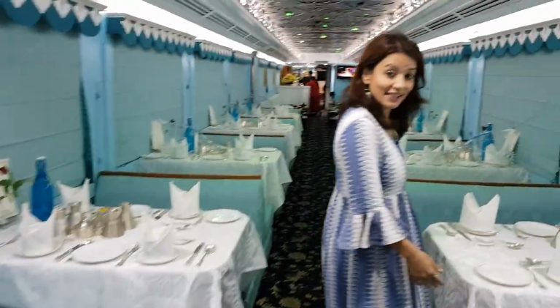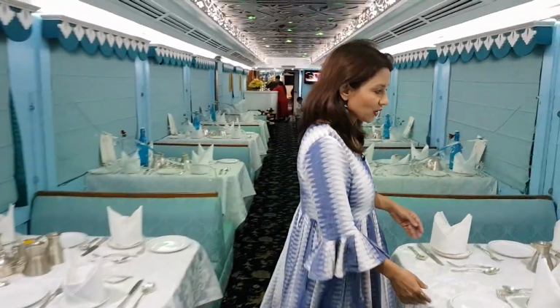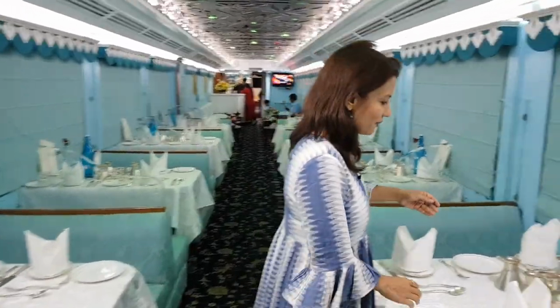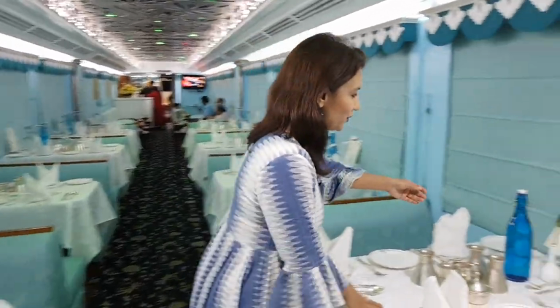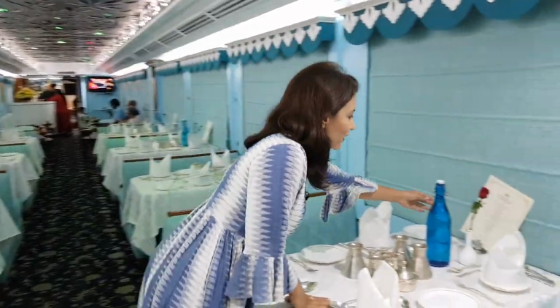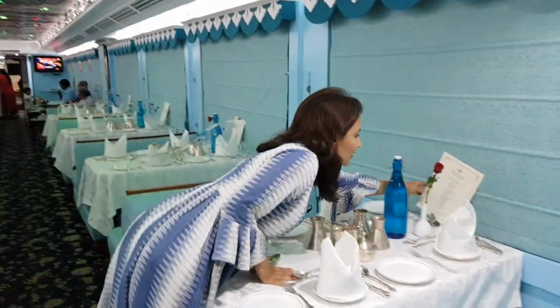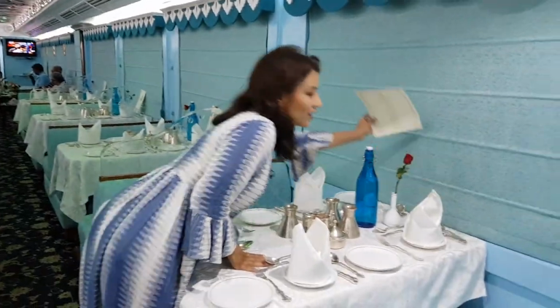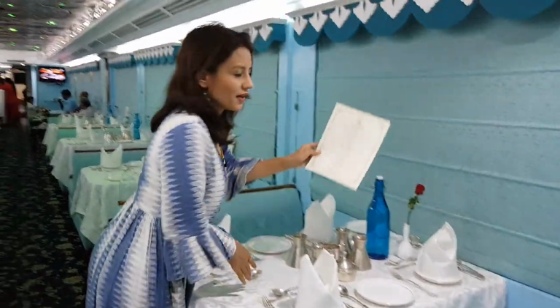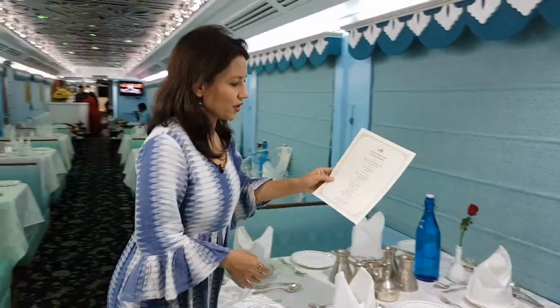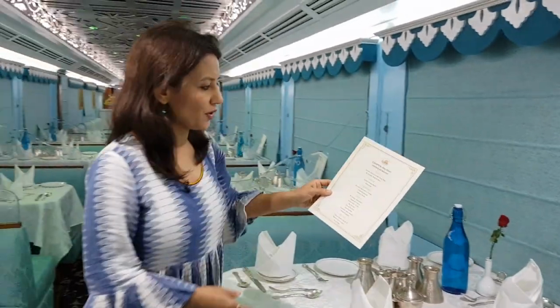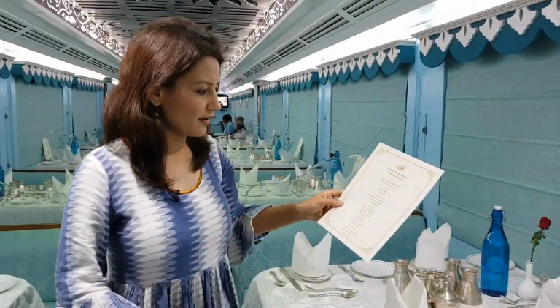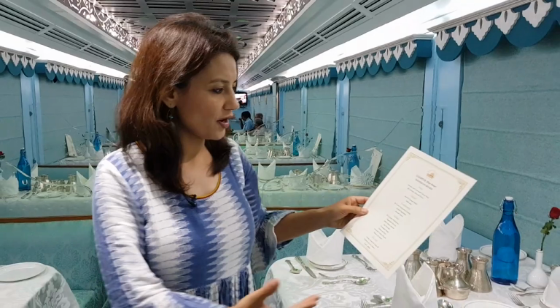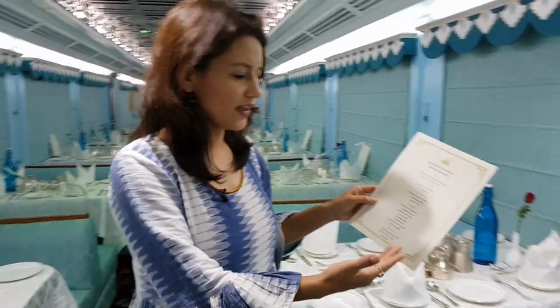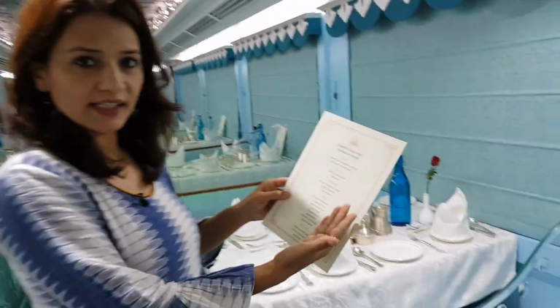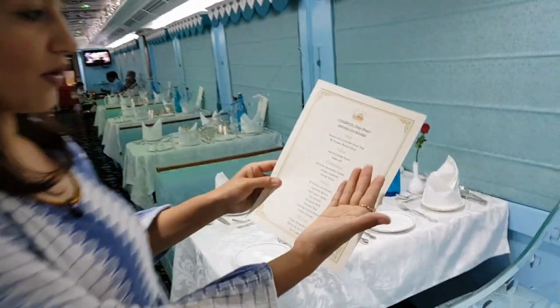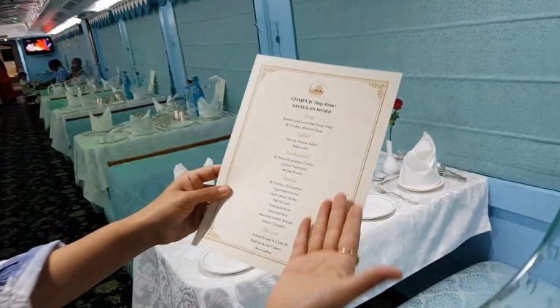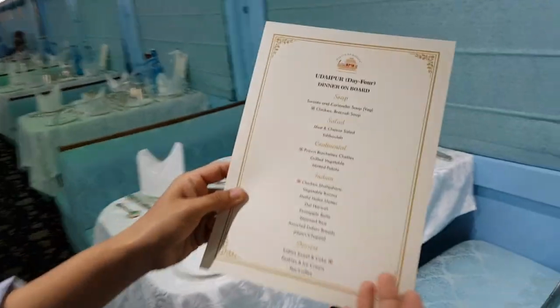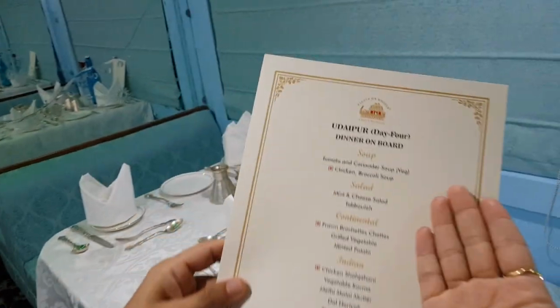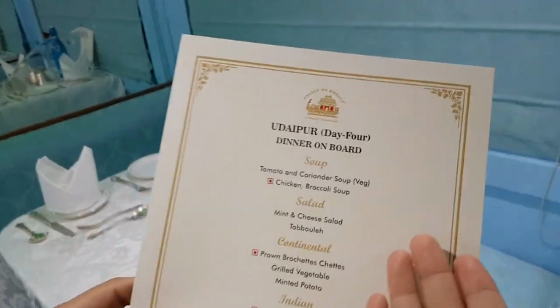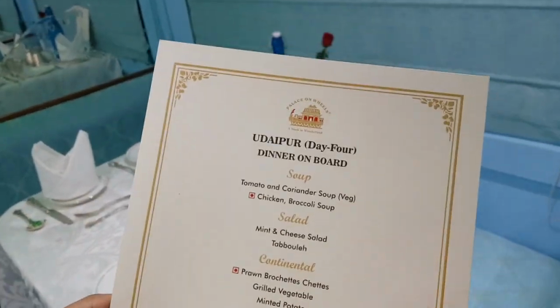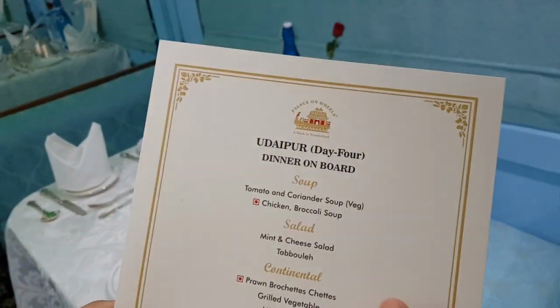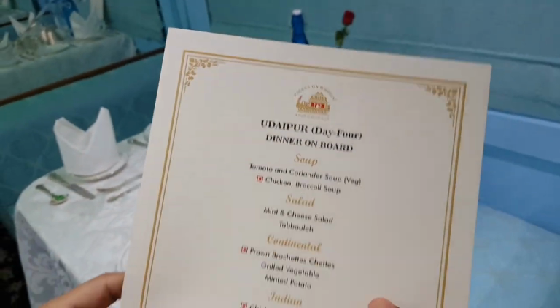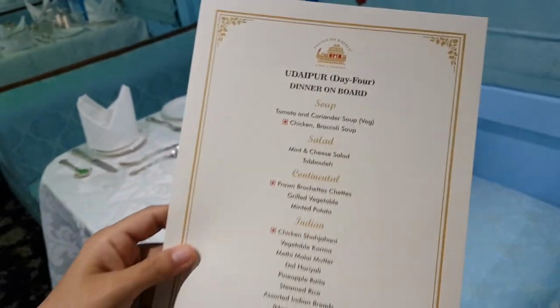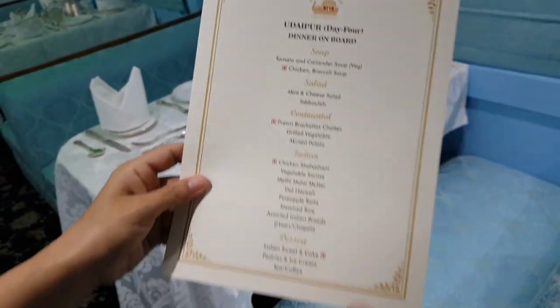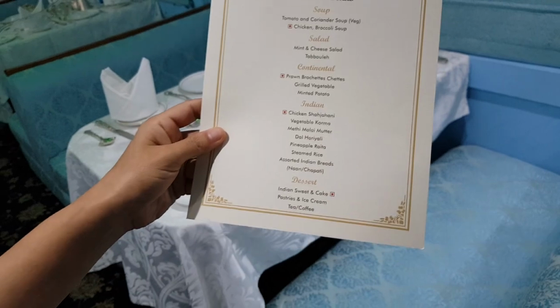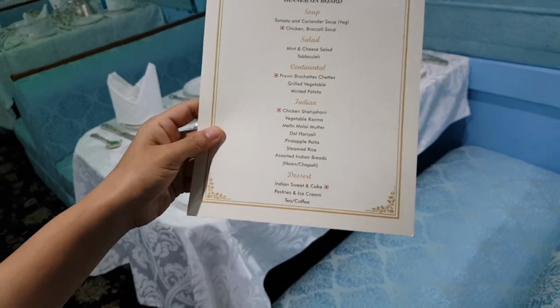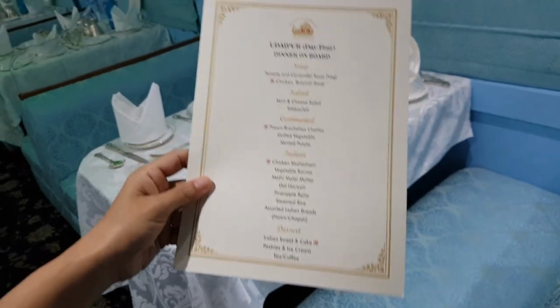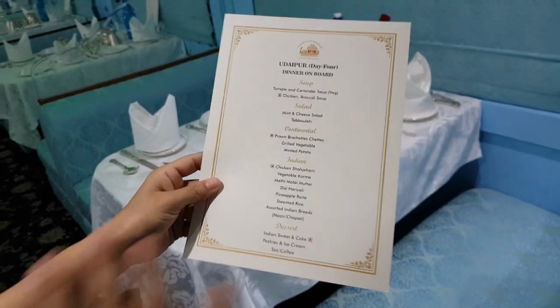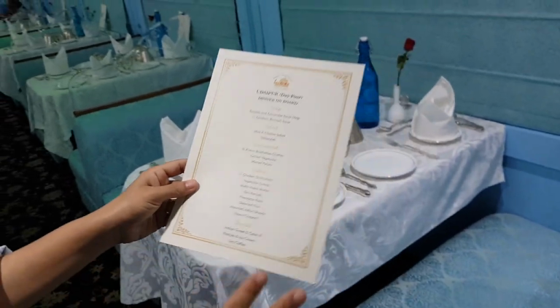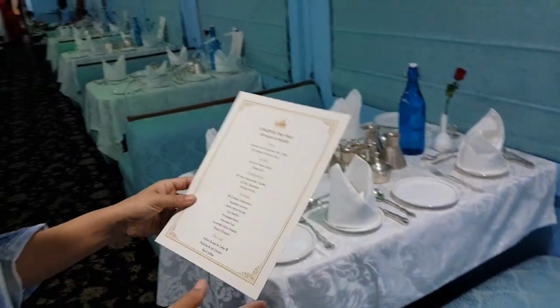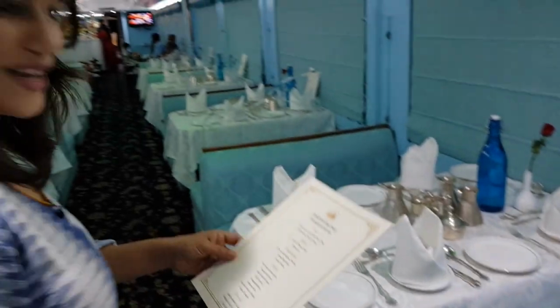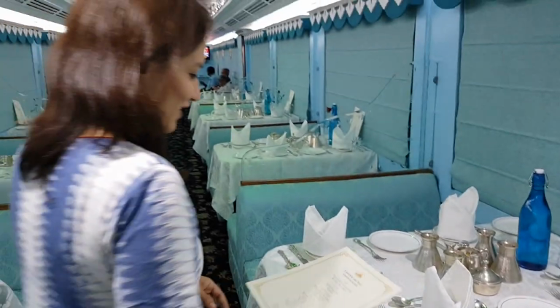Let's just take a look at the menu. Today we were in Udaipur on day four, and as you can see it's quite a comprehensive menu. You have a choice of soup, salad, you have continental and Indian as well. So every day the menu changes.